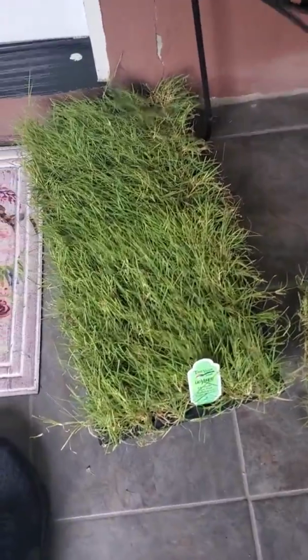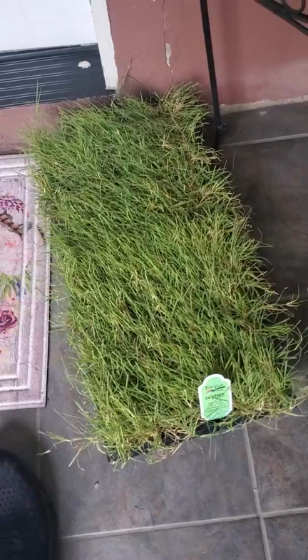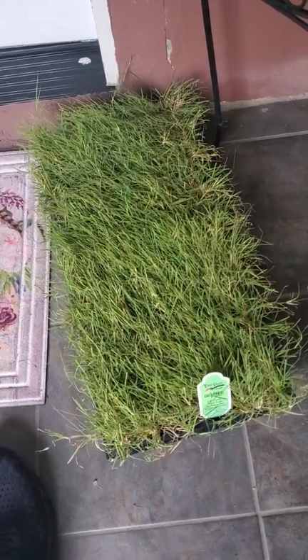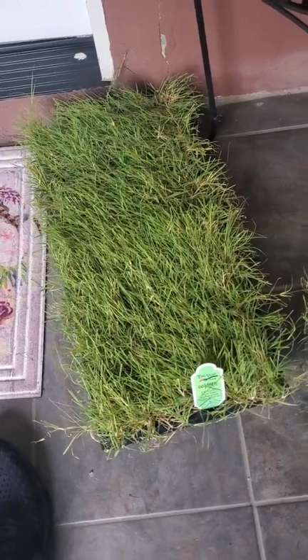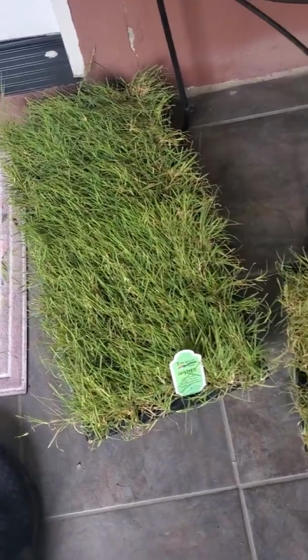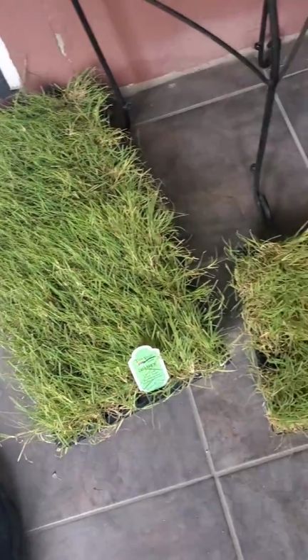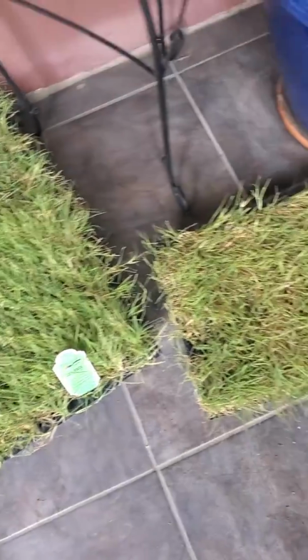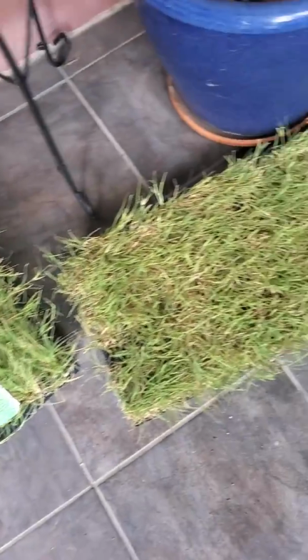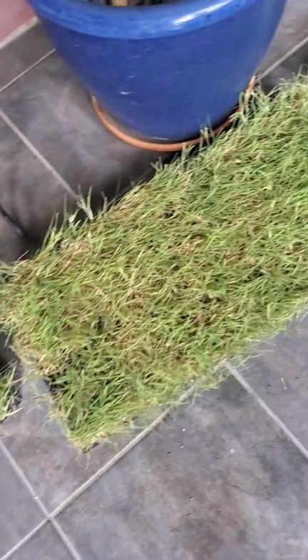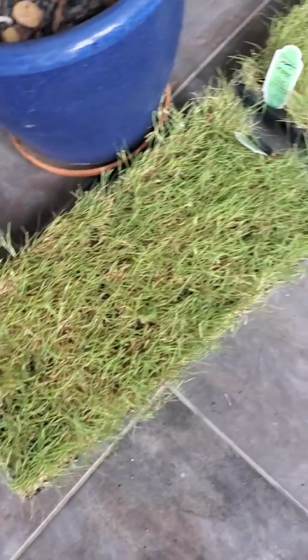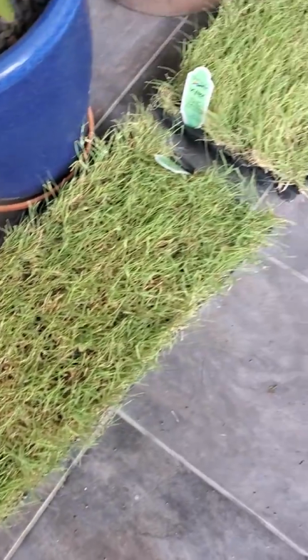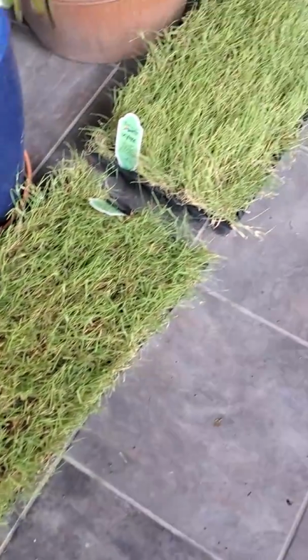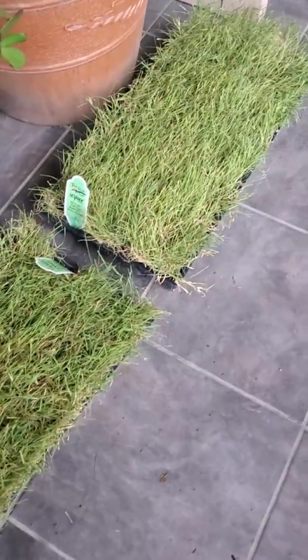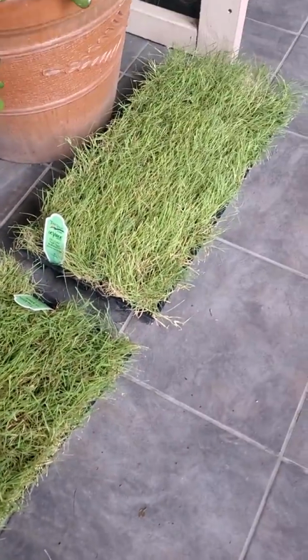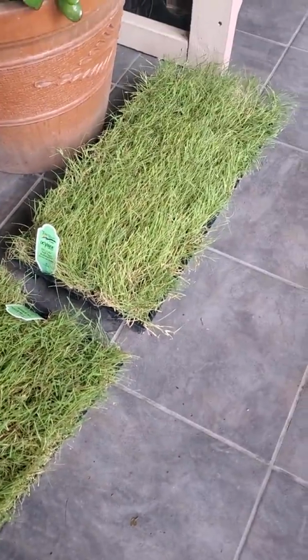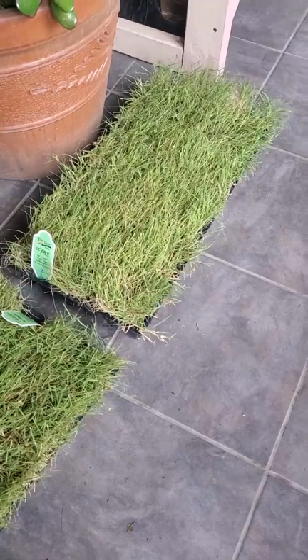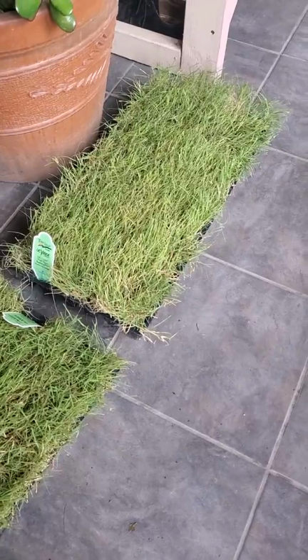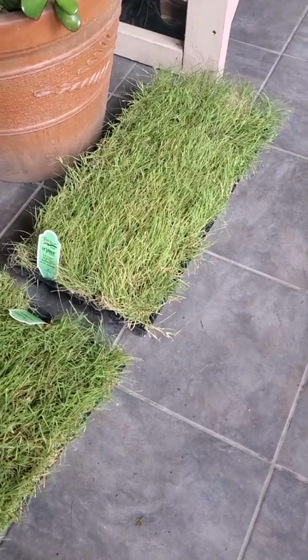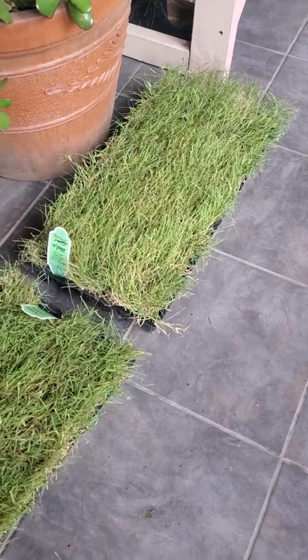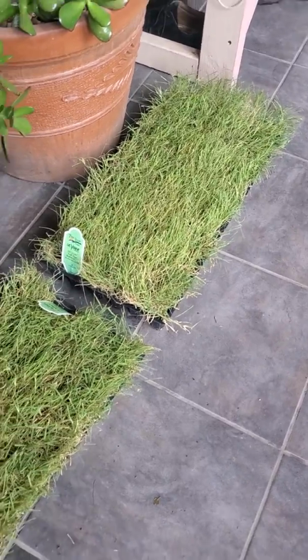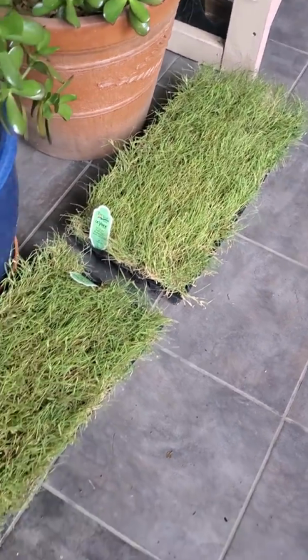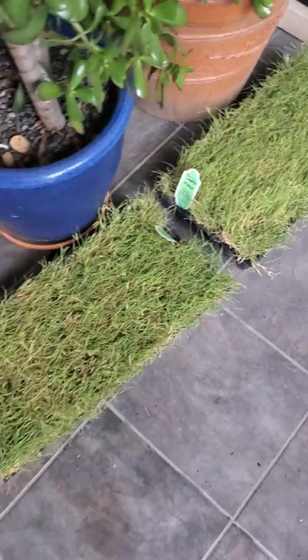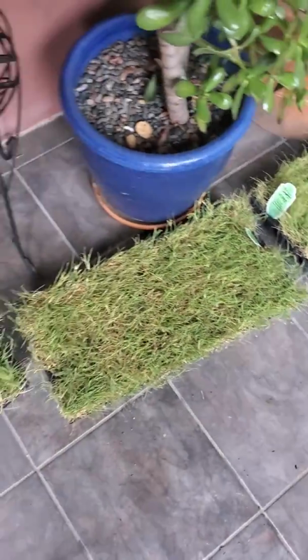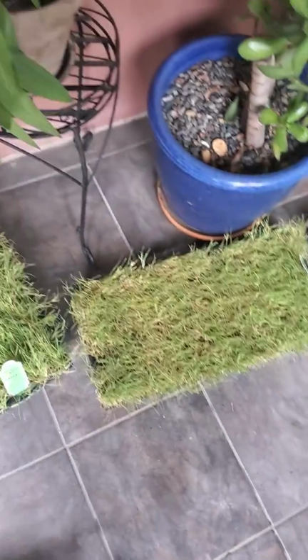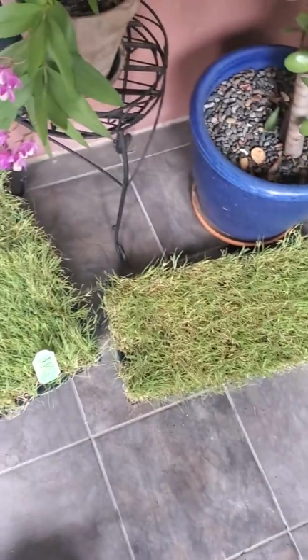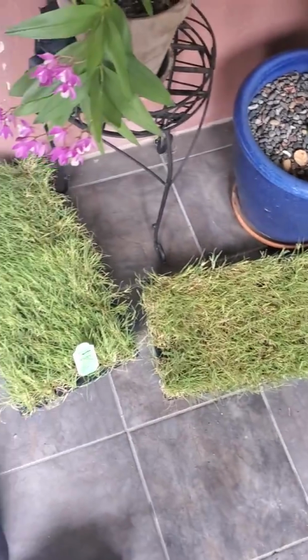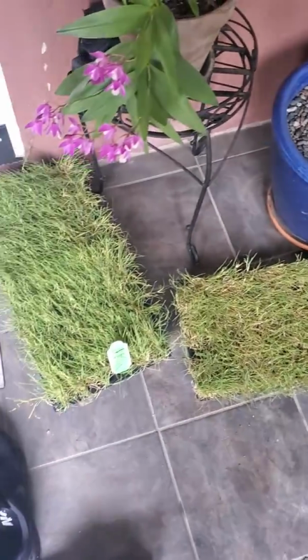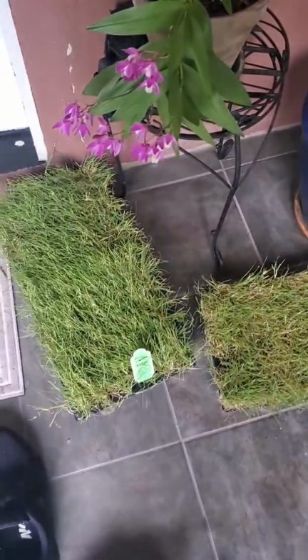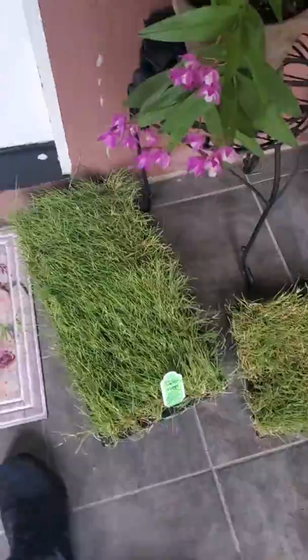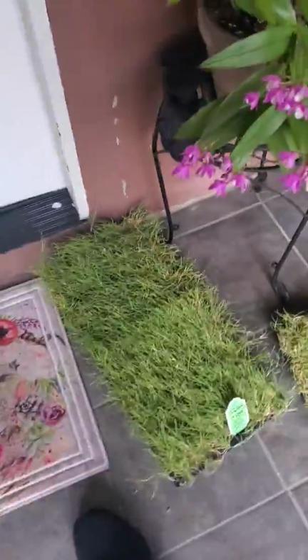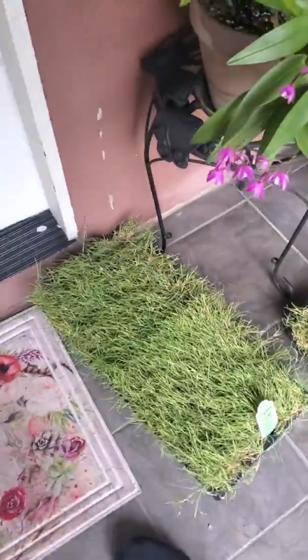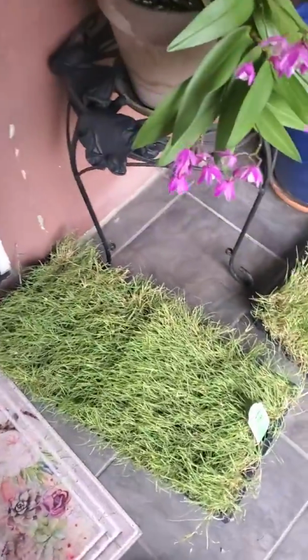That's kind of why I was actually curious to order from them. But they did a really good job shipping all the way from Nebraska — Omaha, to be specific. Good job, Todd Valley Farms.